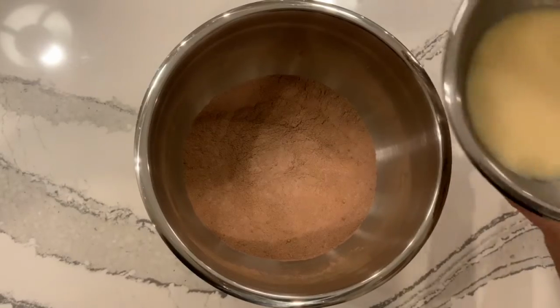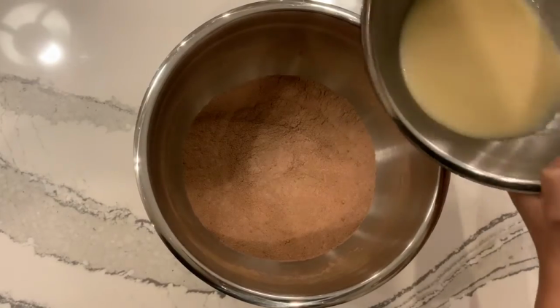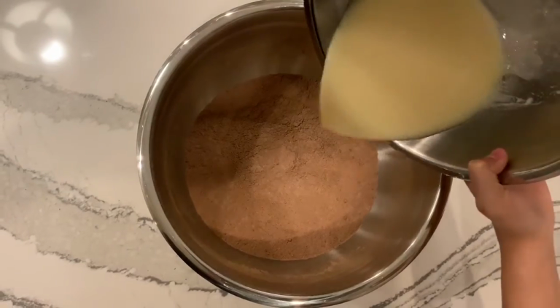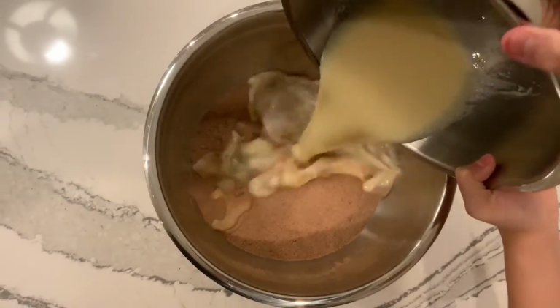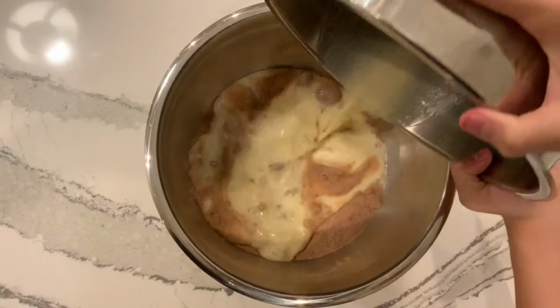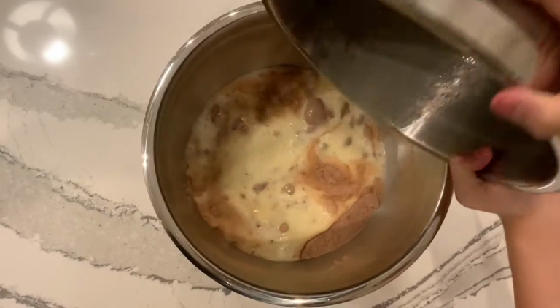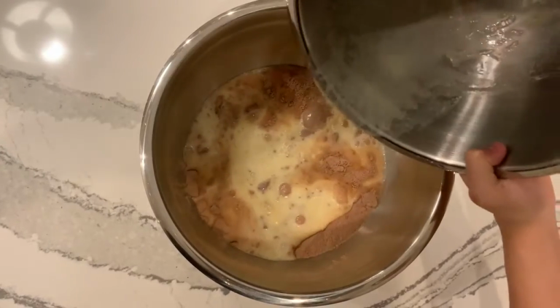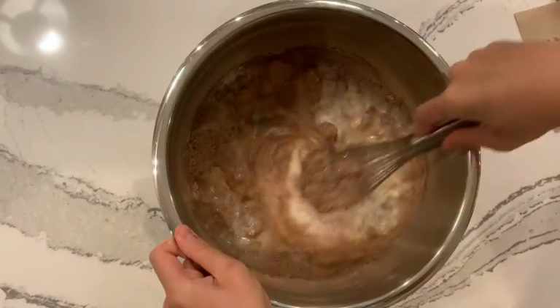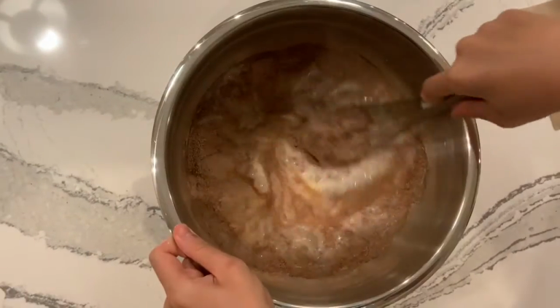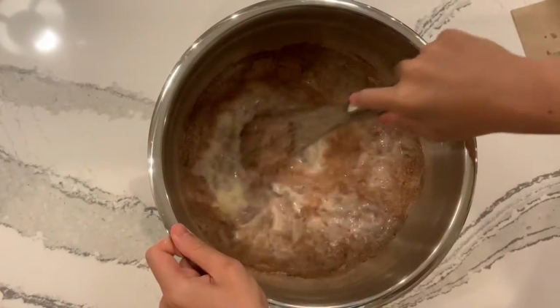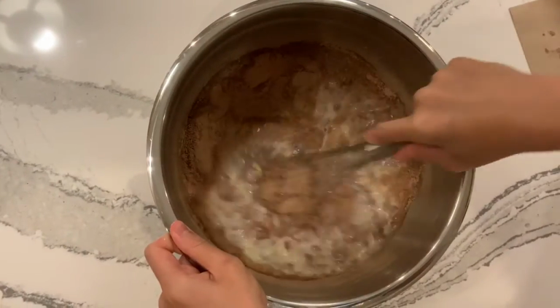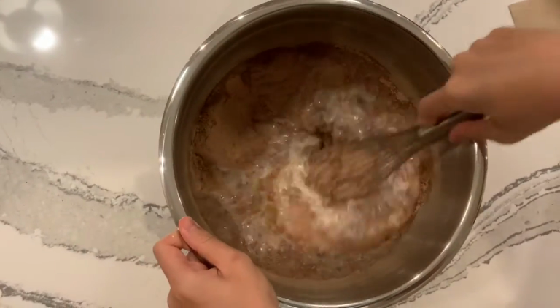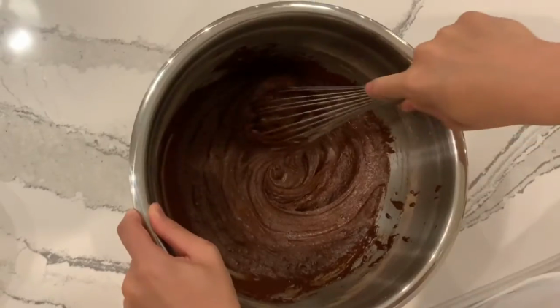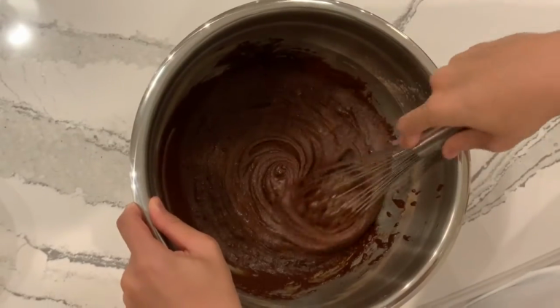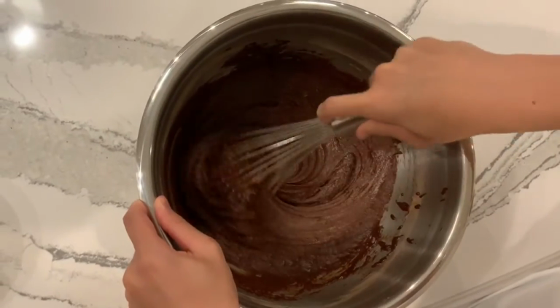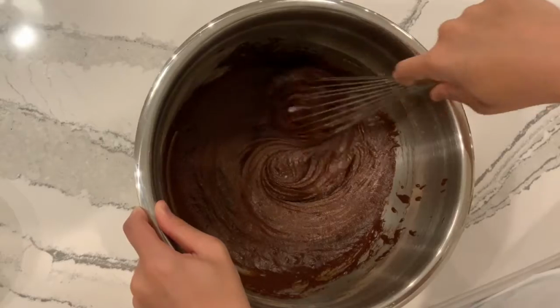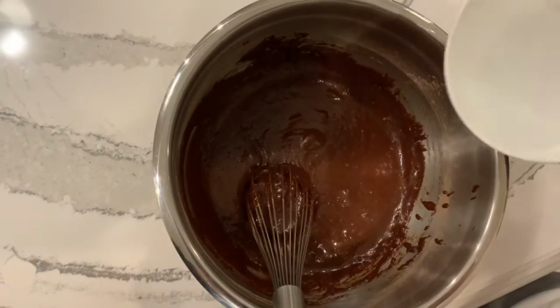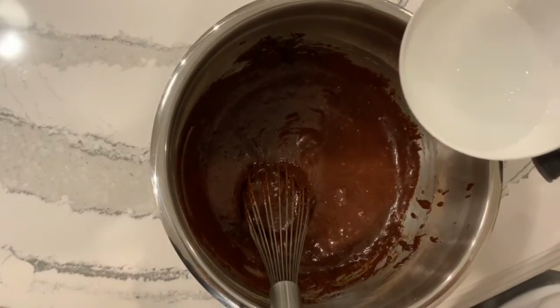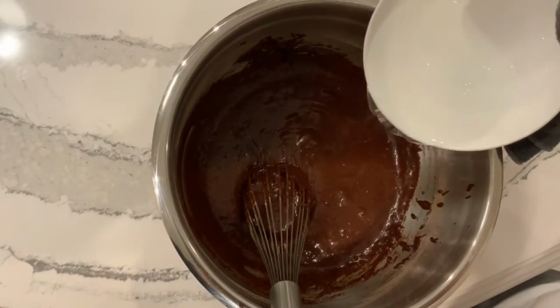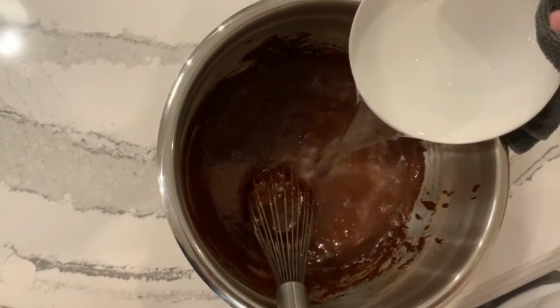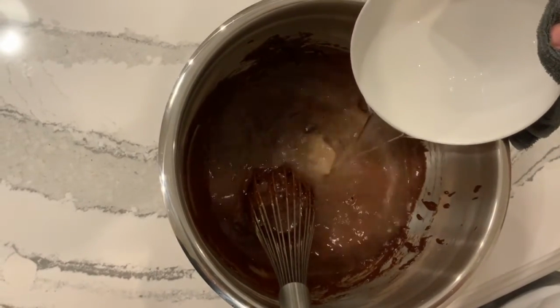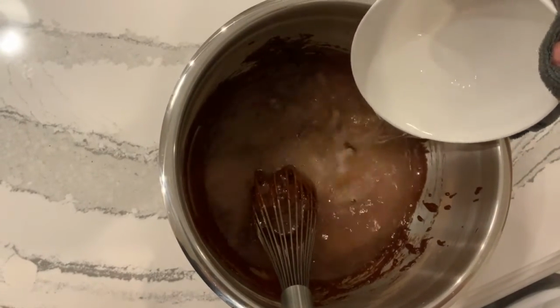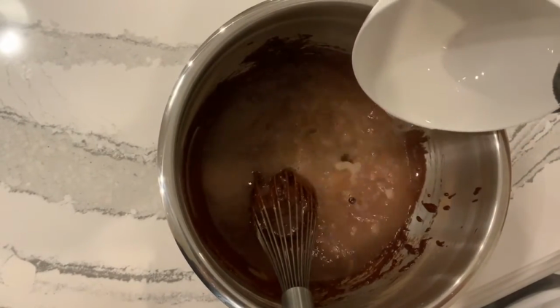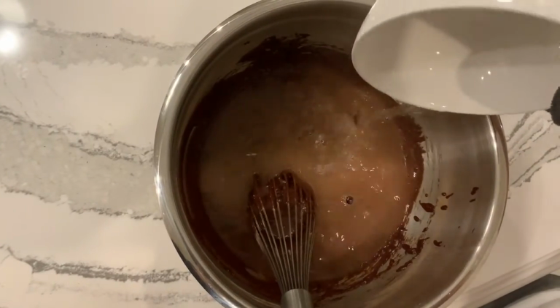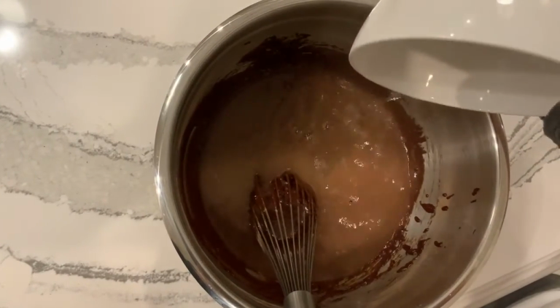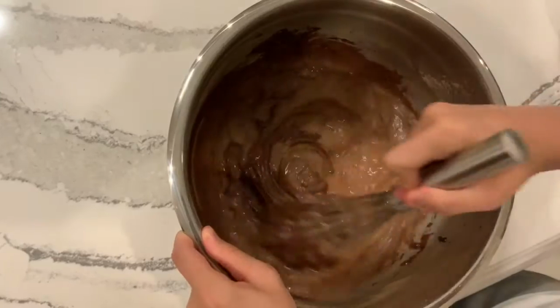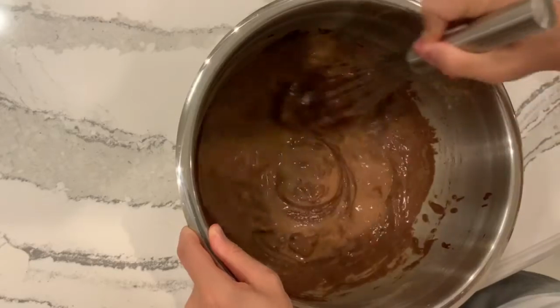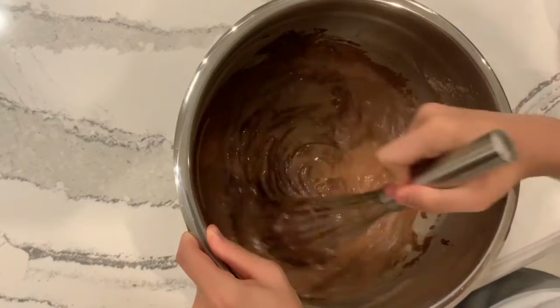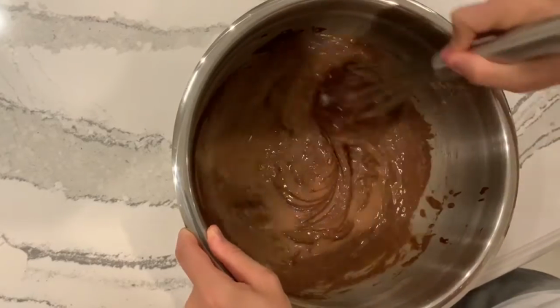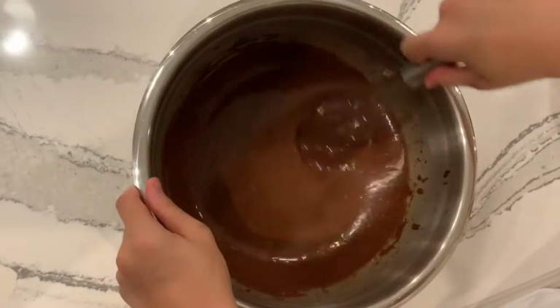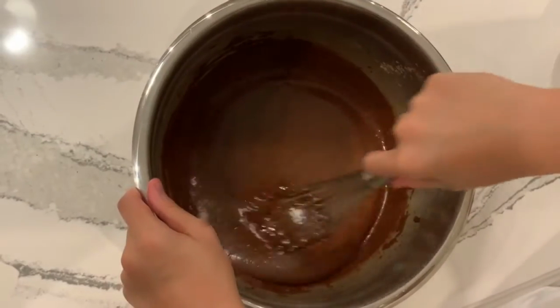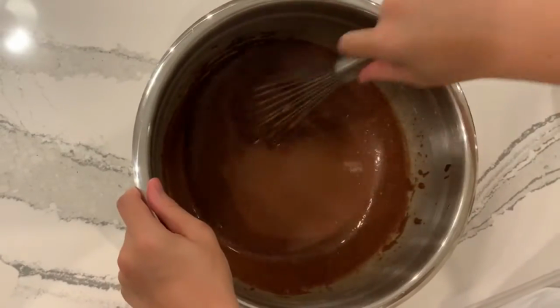Then mix your wet ingredients with your dry ingredients and mix. Finally, add in the 1 cup of hot water and mix until your batter looks like this.